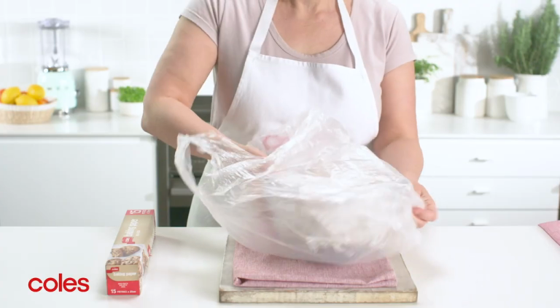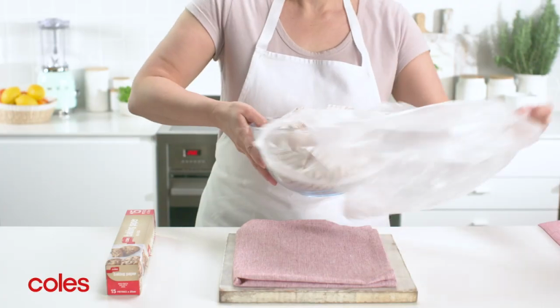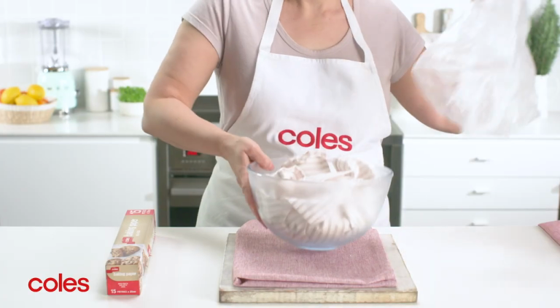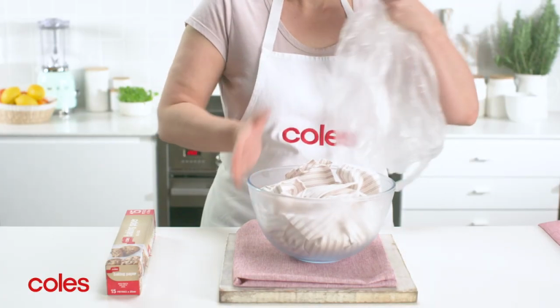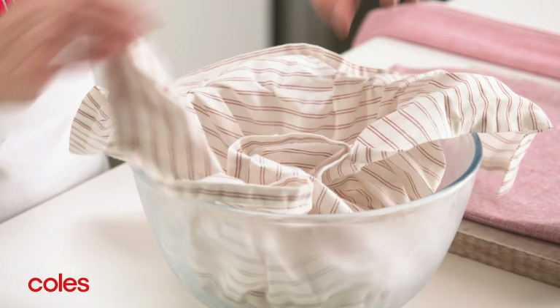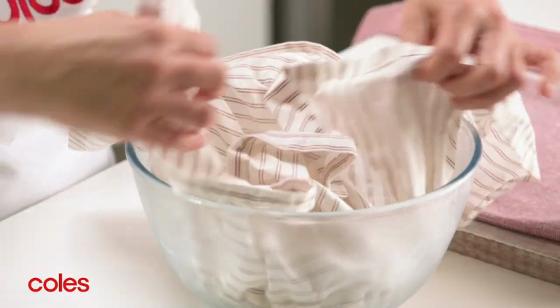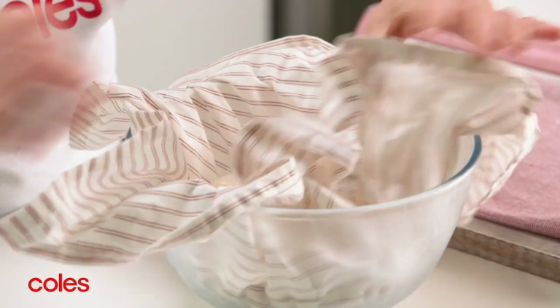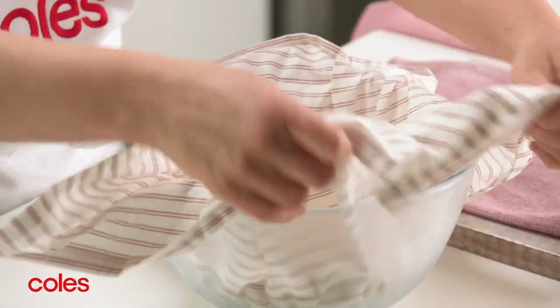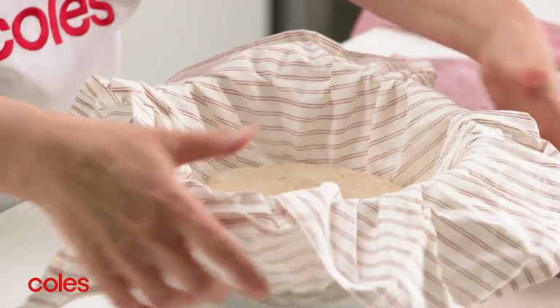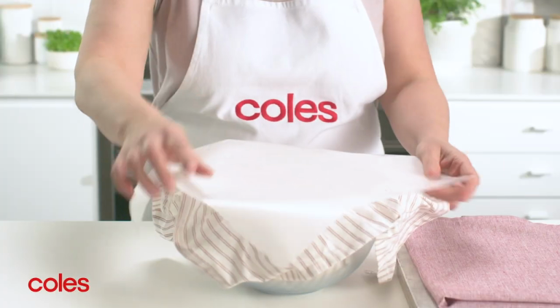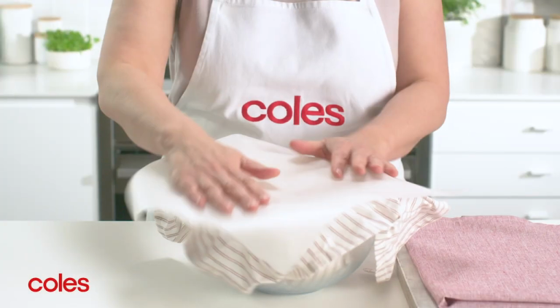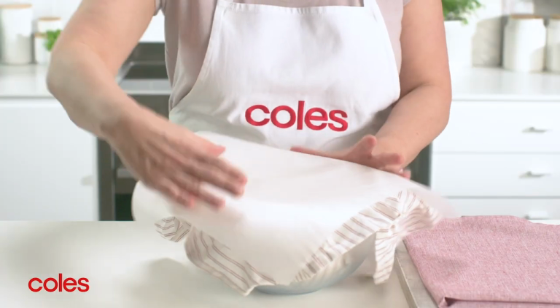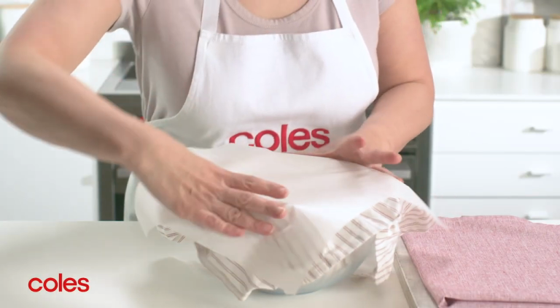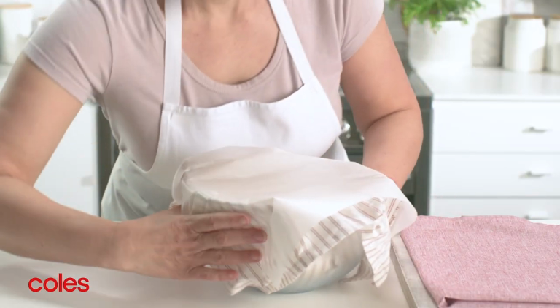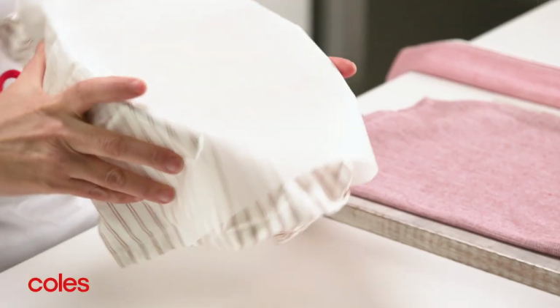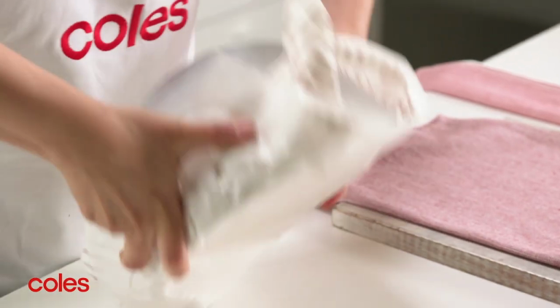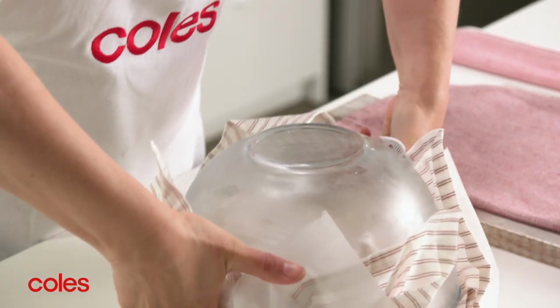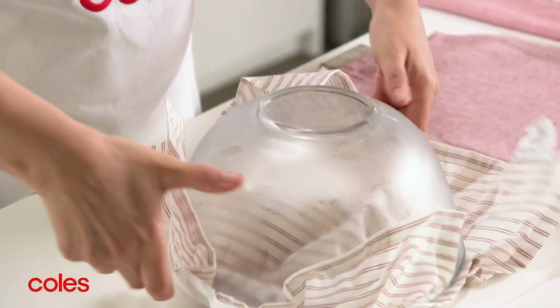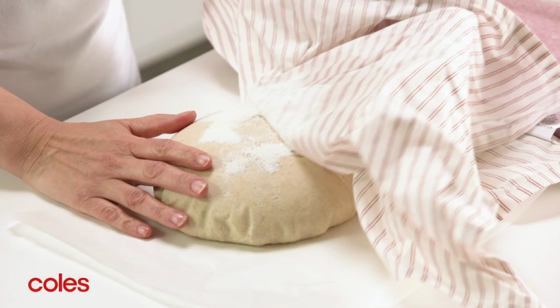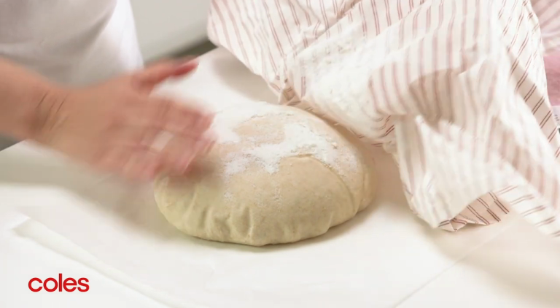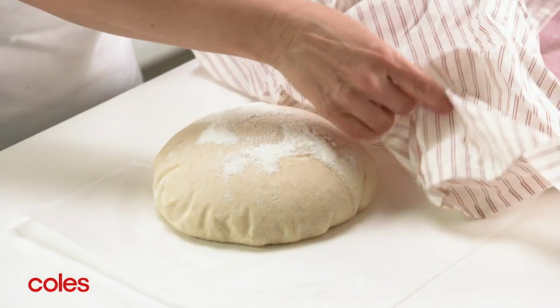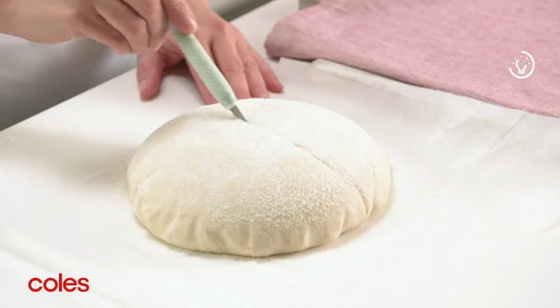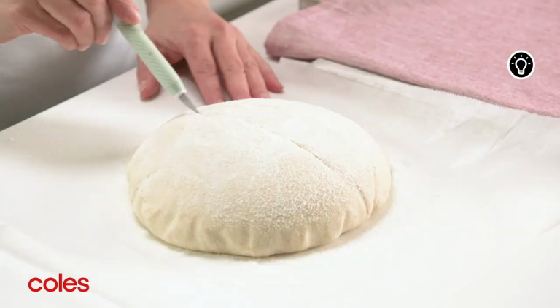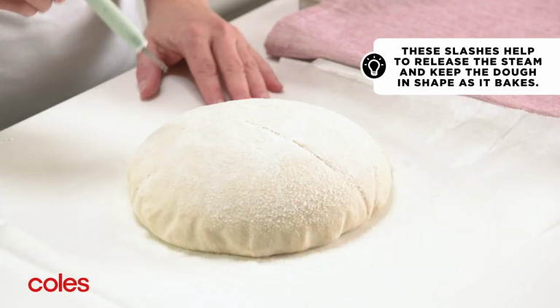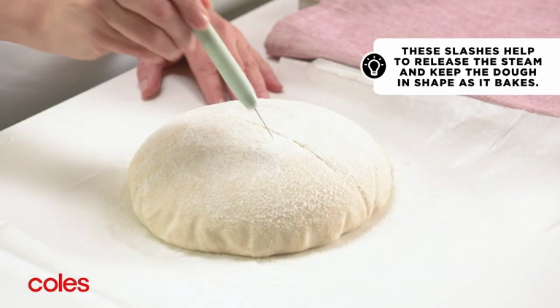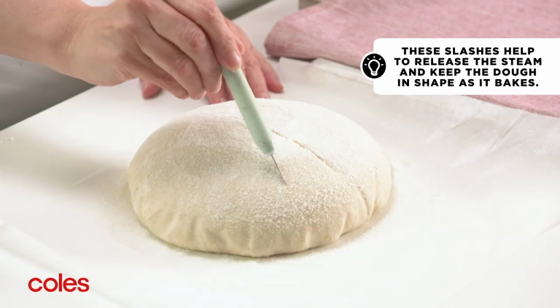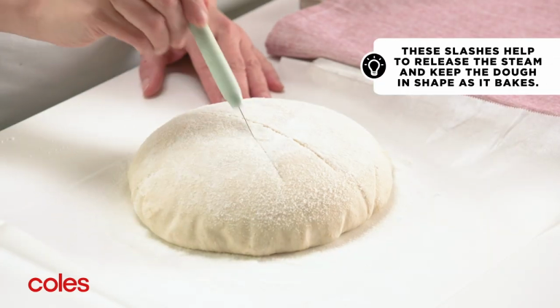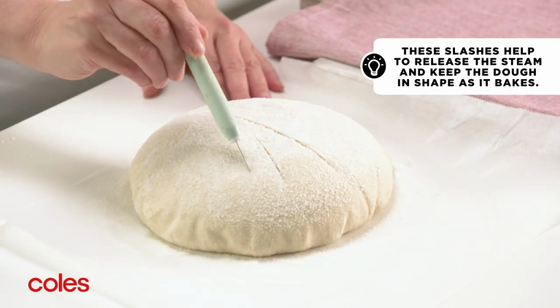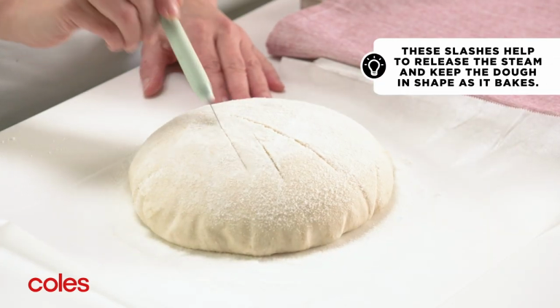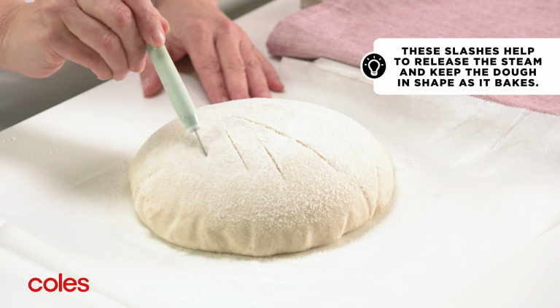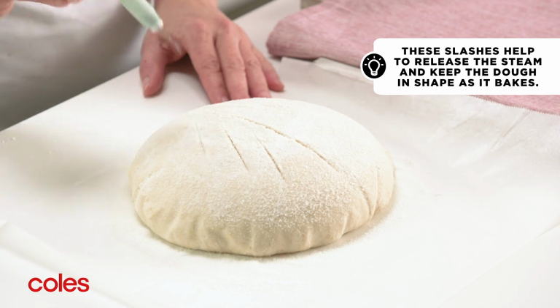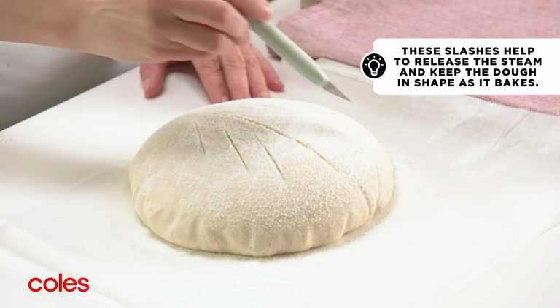Remove the dough from the bag and unfold the tea towel. Place a sheet of baking paper over the bowl and quickly turn the bowl and the paper onto the bench. Using a scalpel or a very sharp small knife, make slashes in the top of the dough.